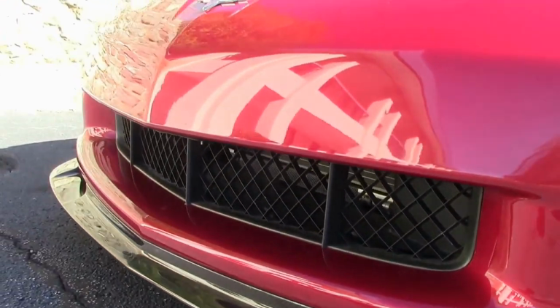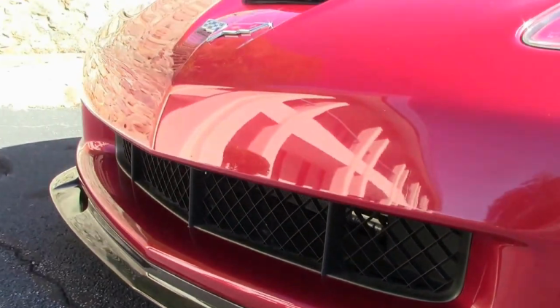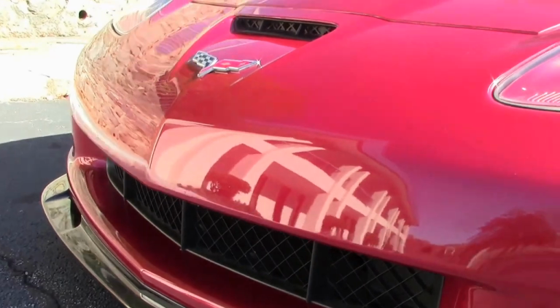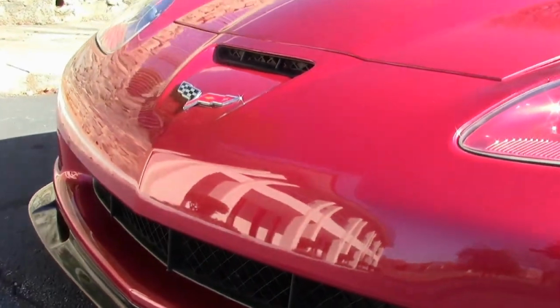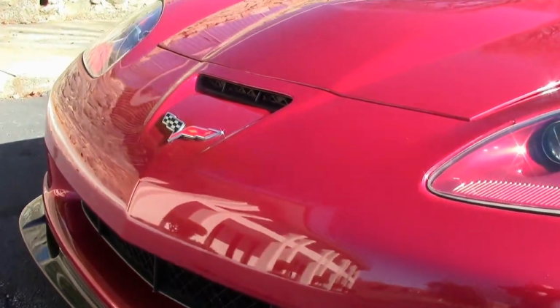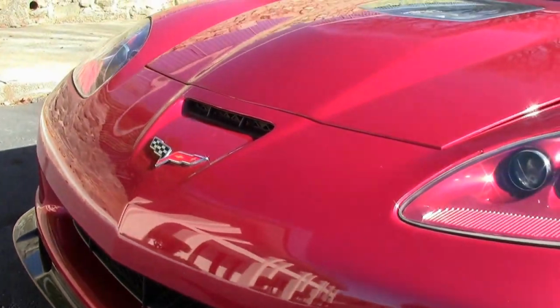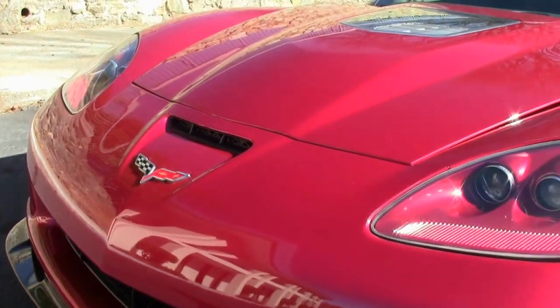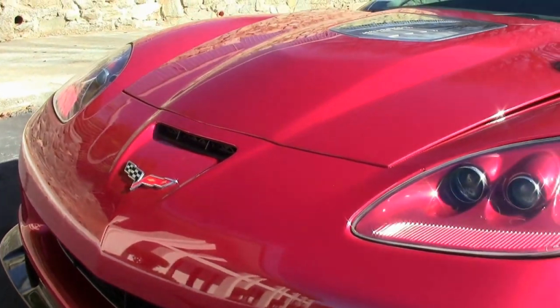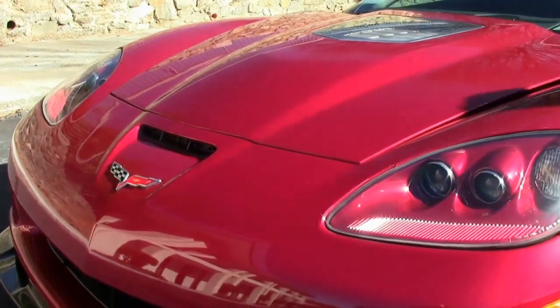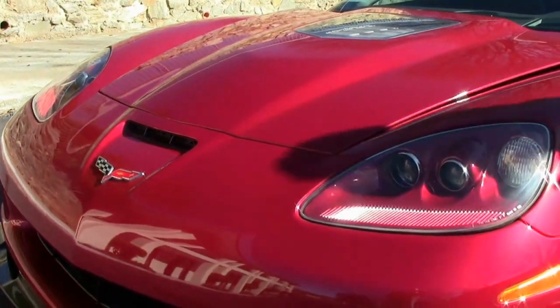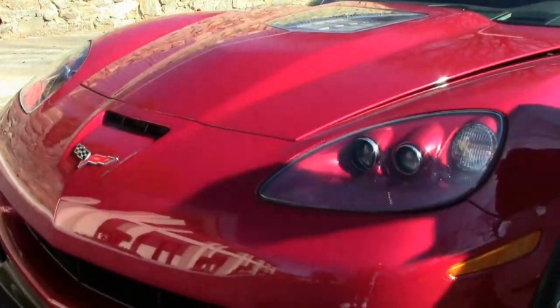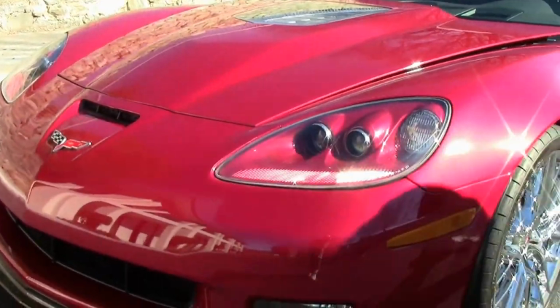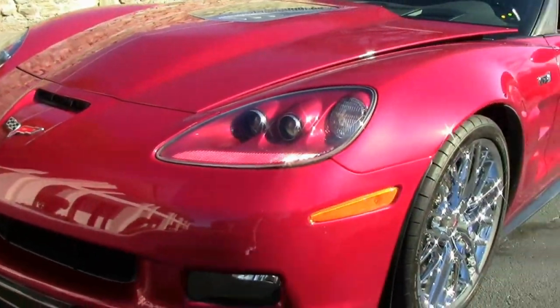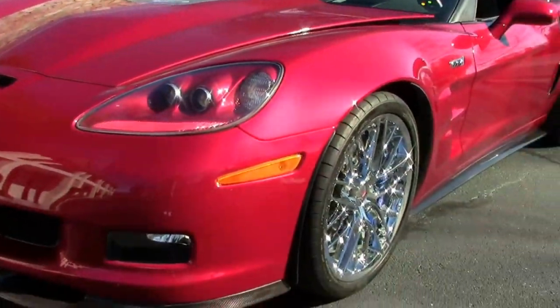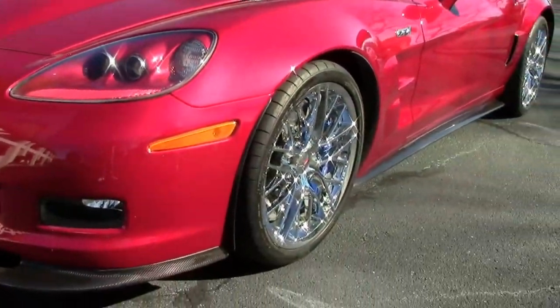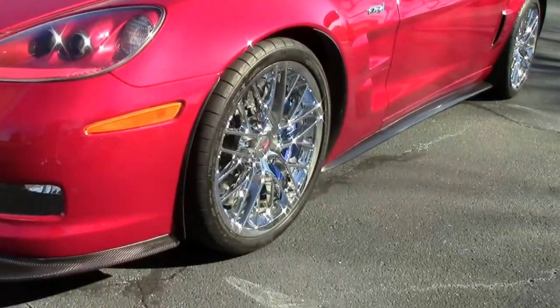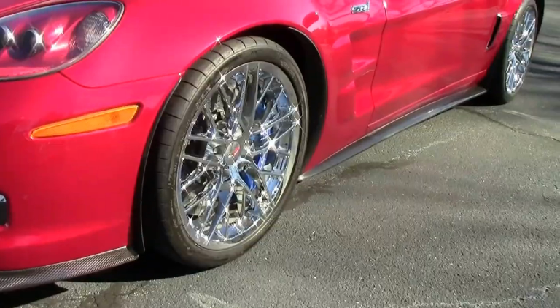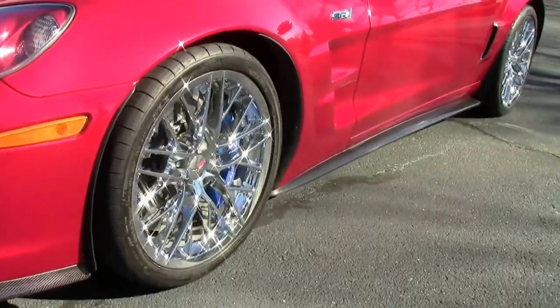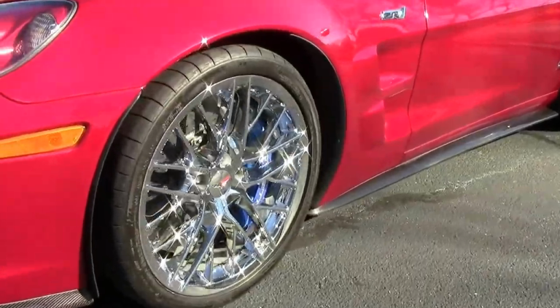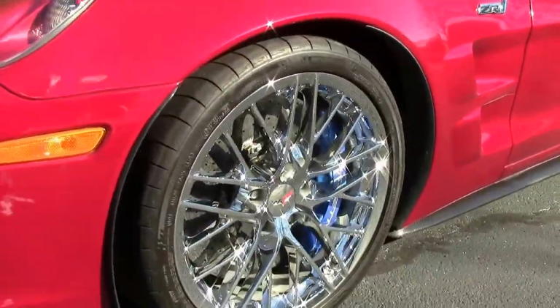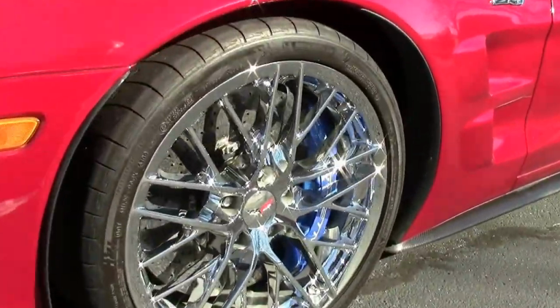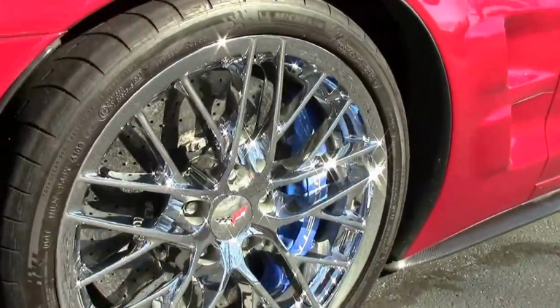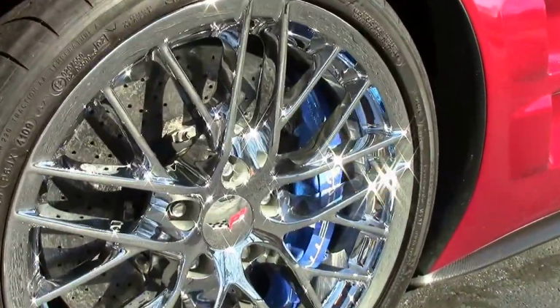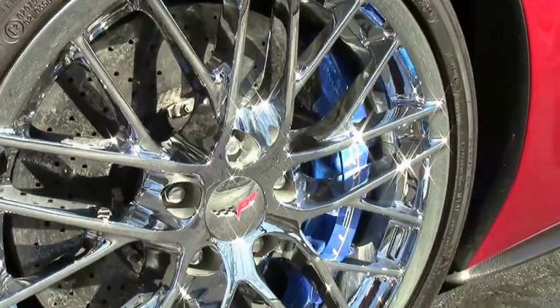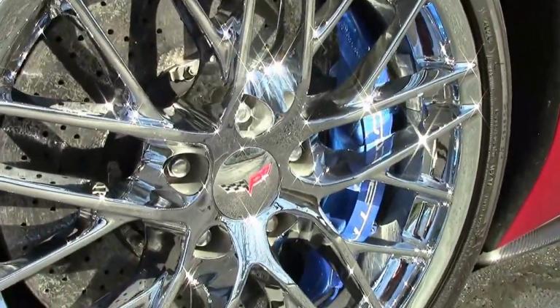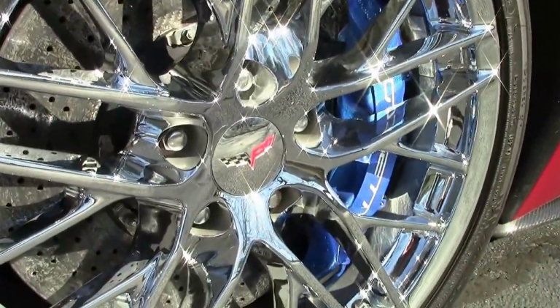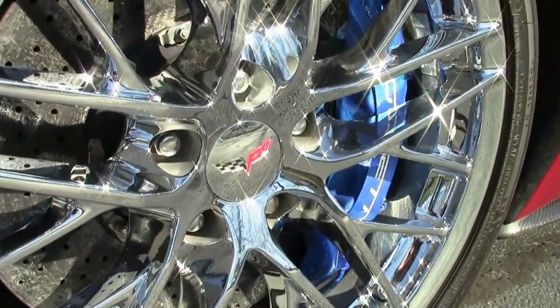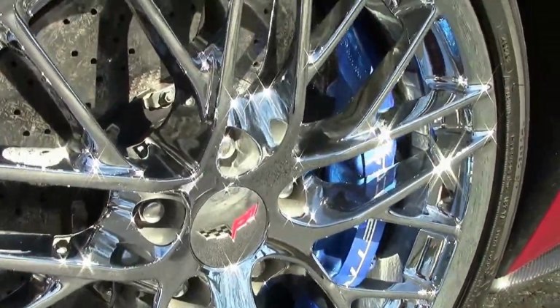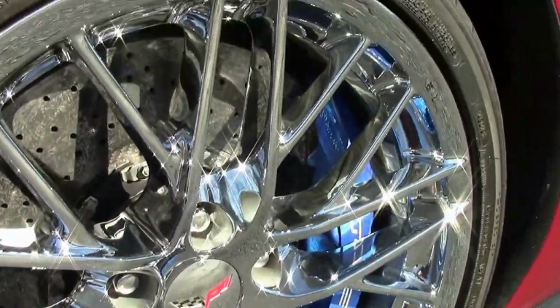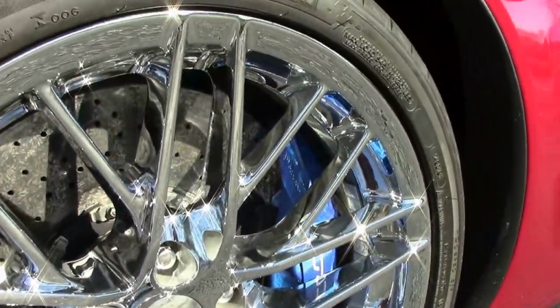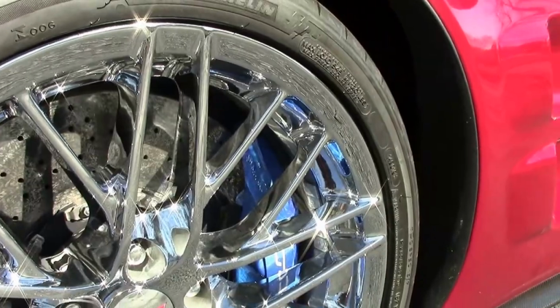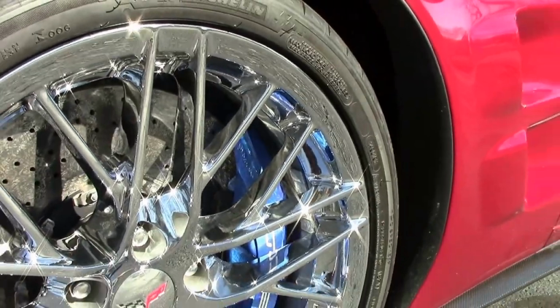Of course the paint on the car is gorgeous, with only 14,000 miles. We have the Spyder chrome wheels that are in beautiful shape.